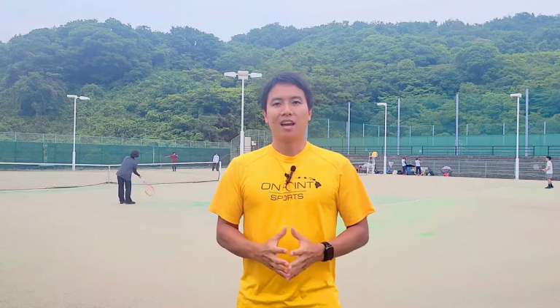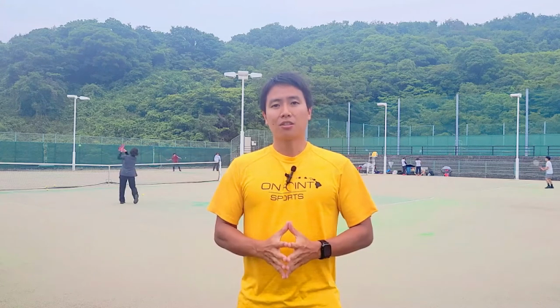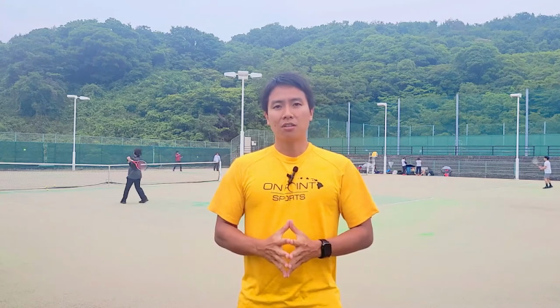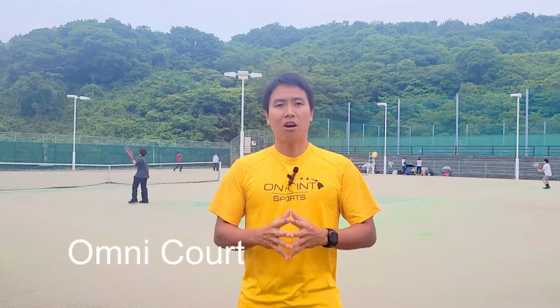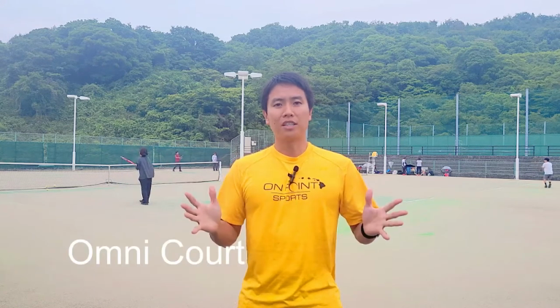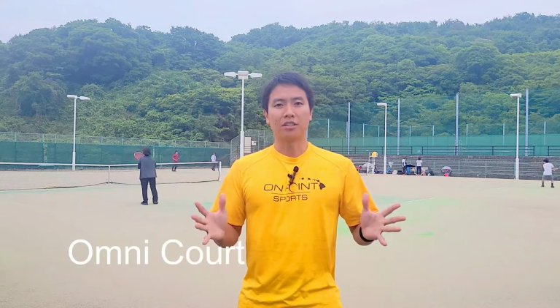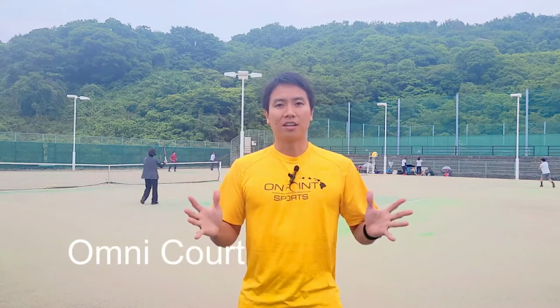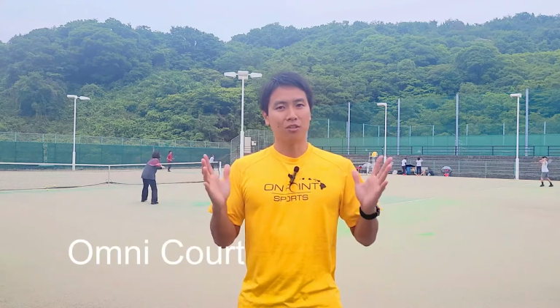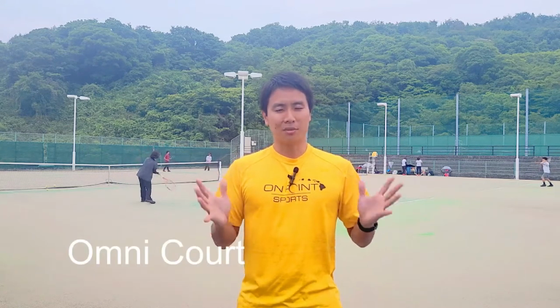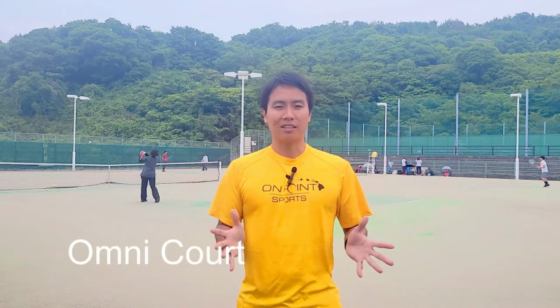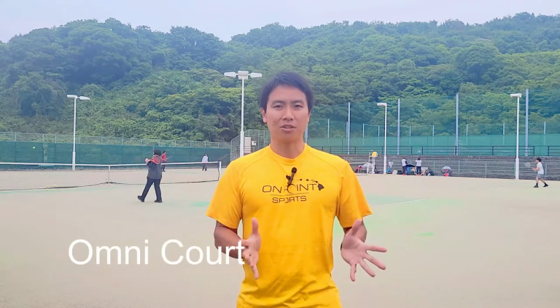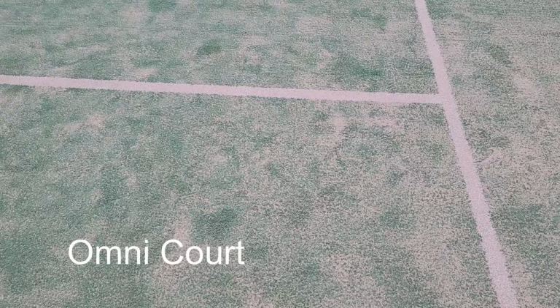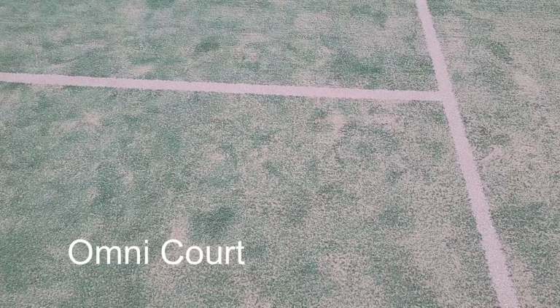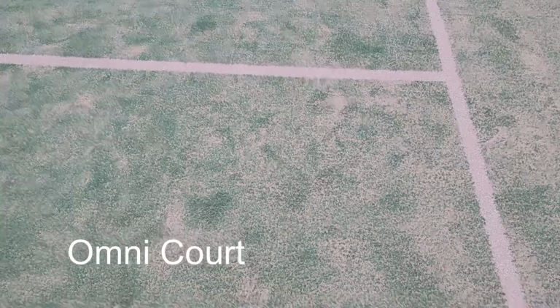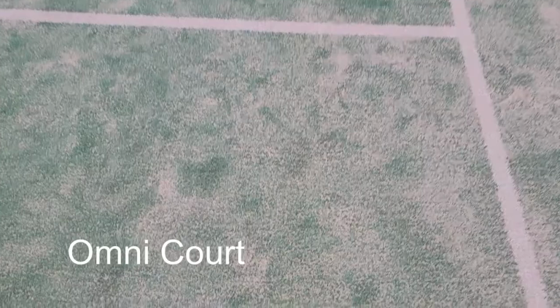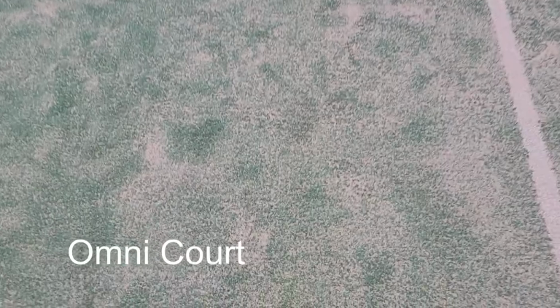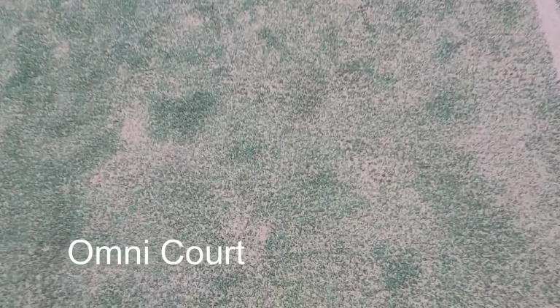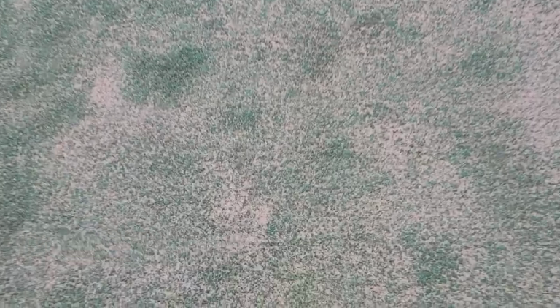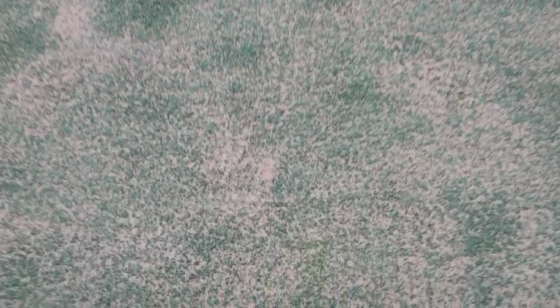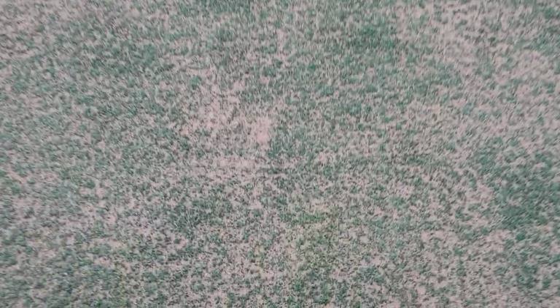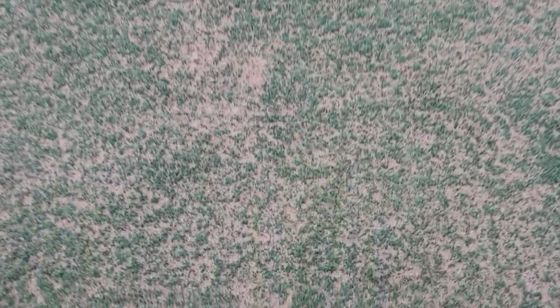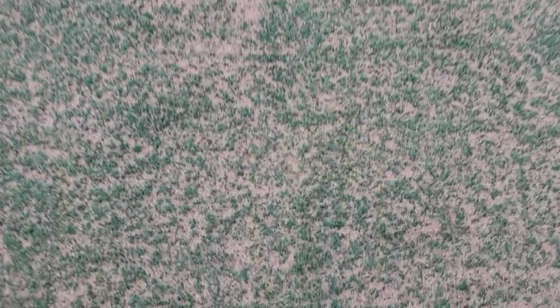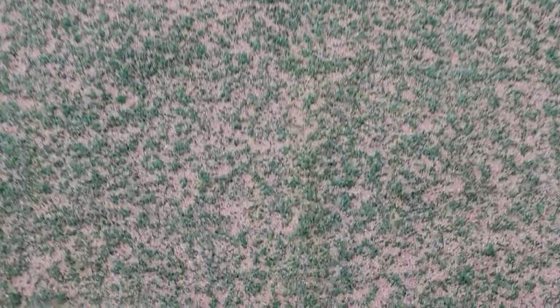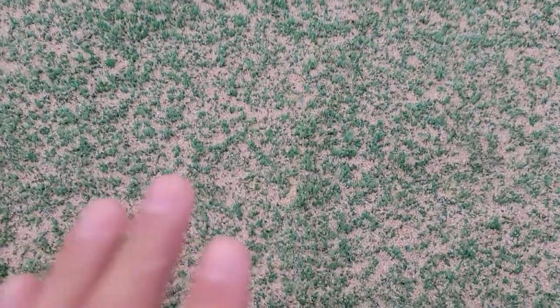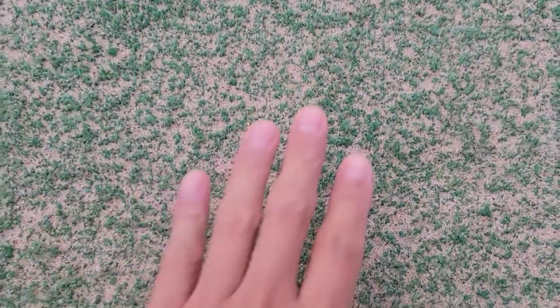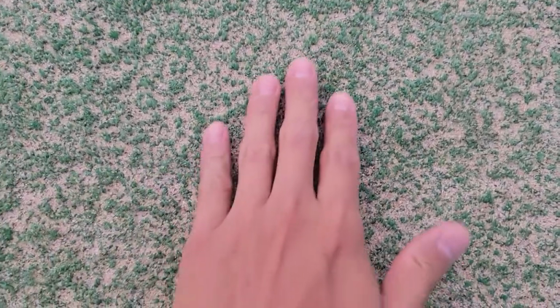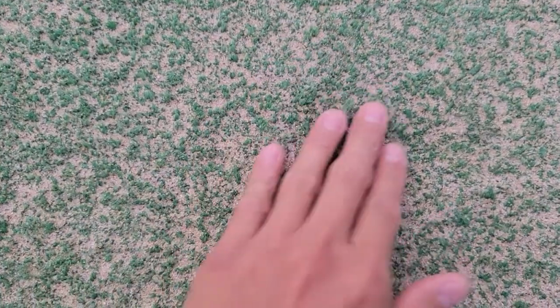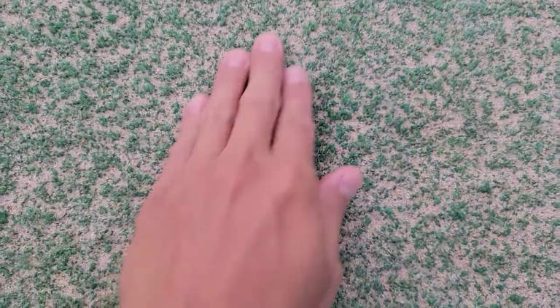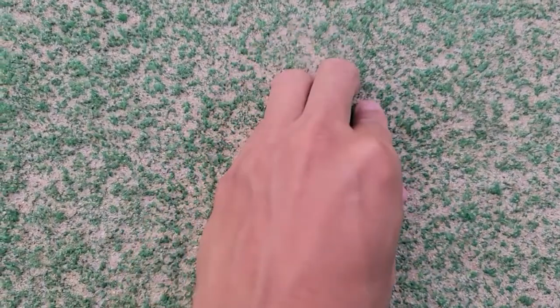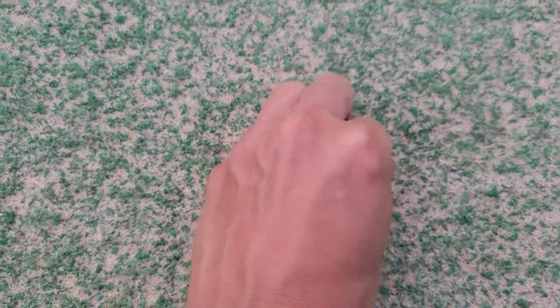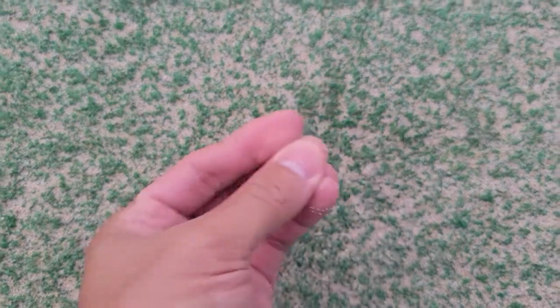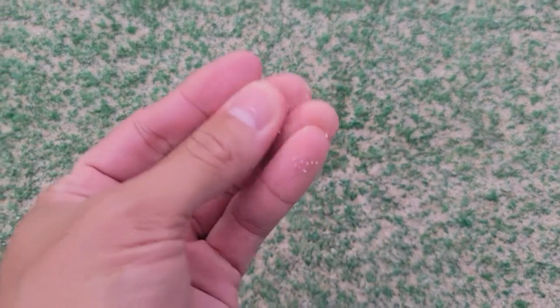It's called Omnicourt, and it looks something like this up close. As you can see, it's basically synthetic grass — artificial turf with sand sprinkled onto it.